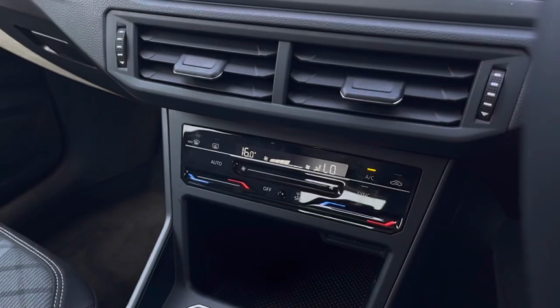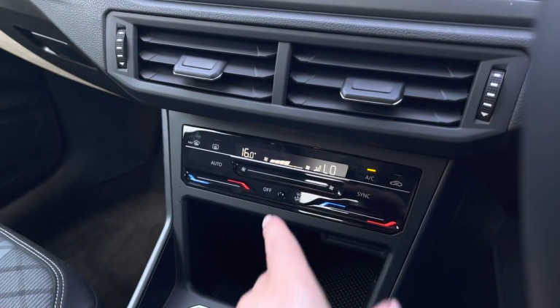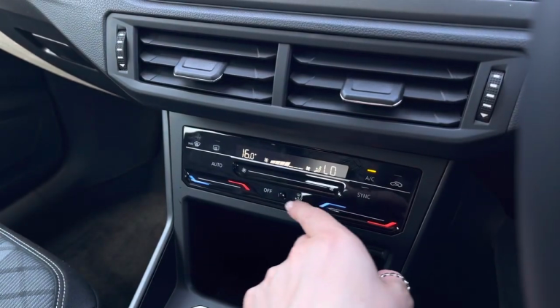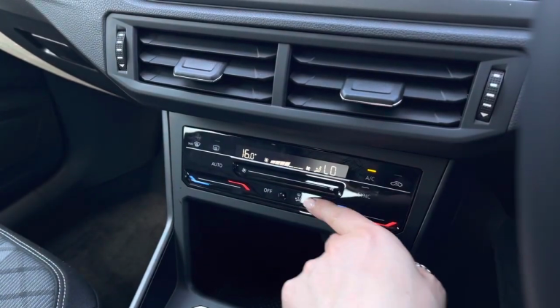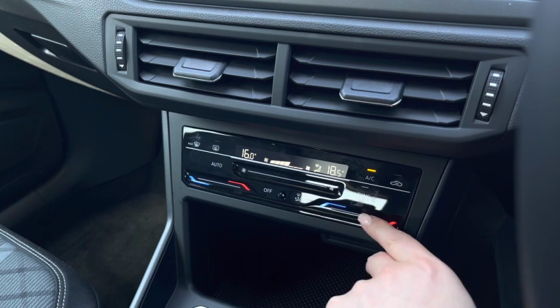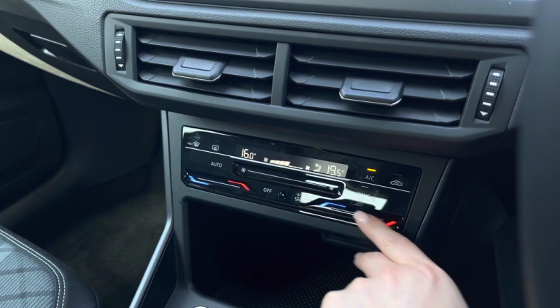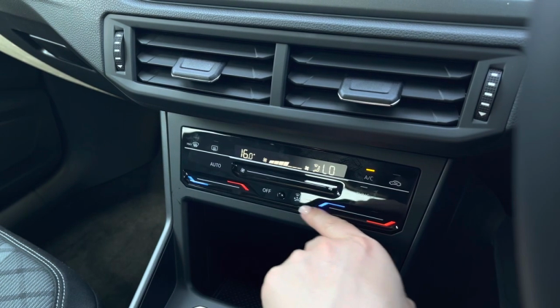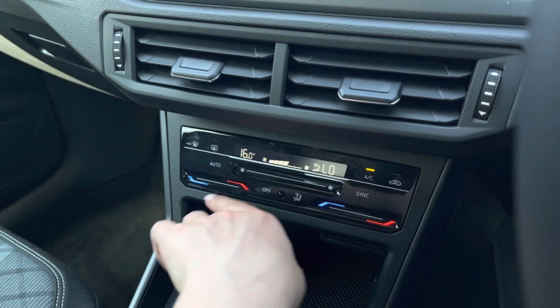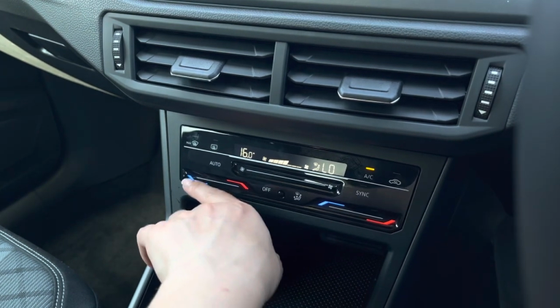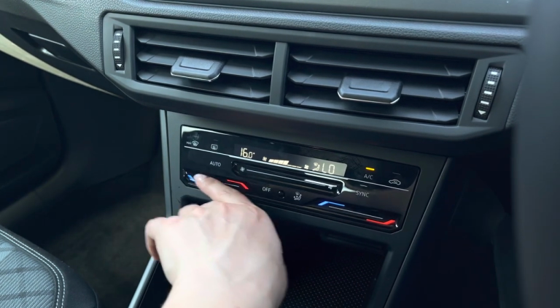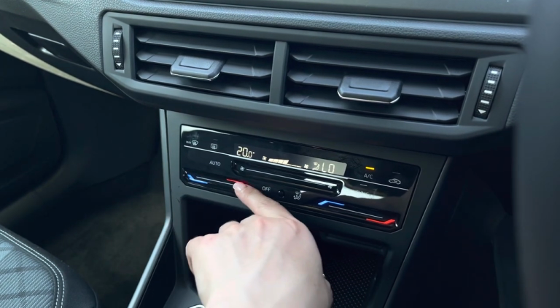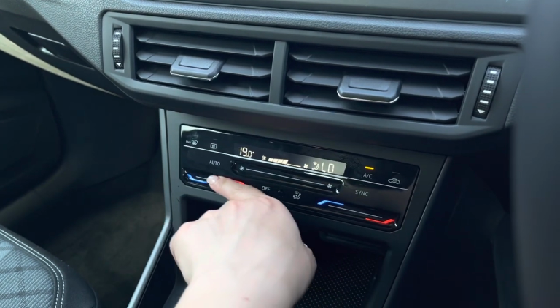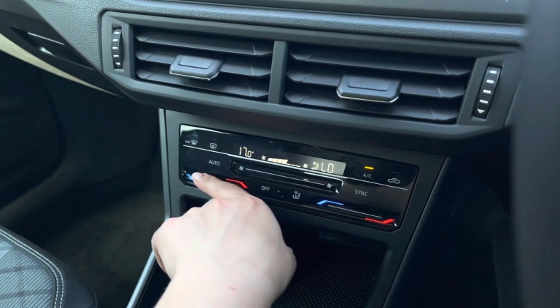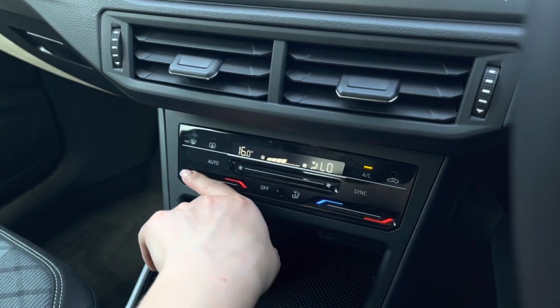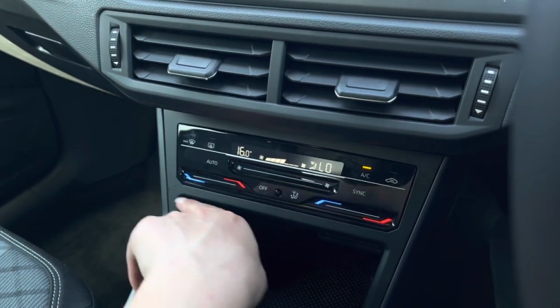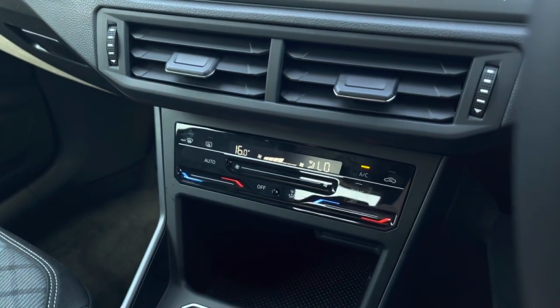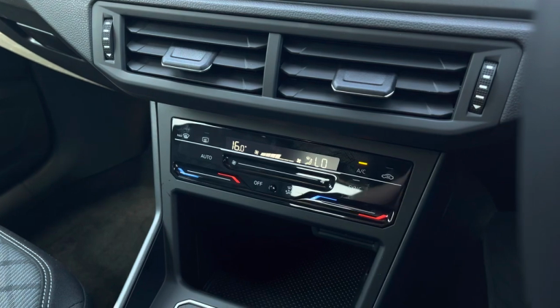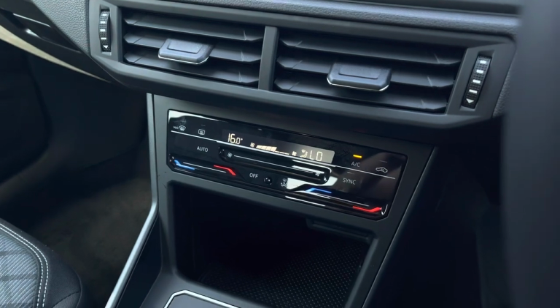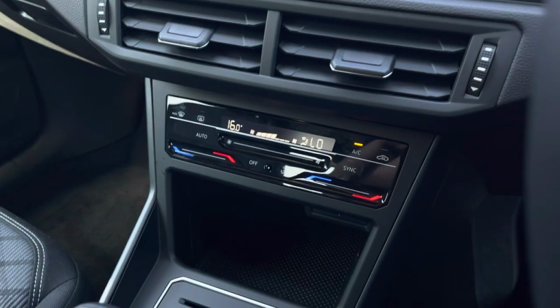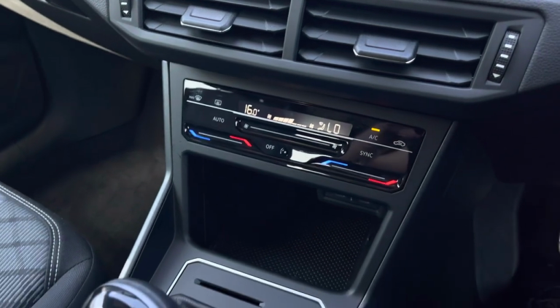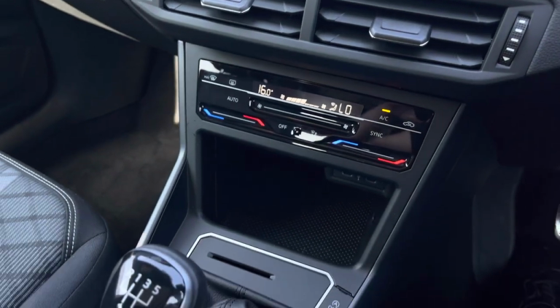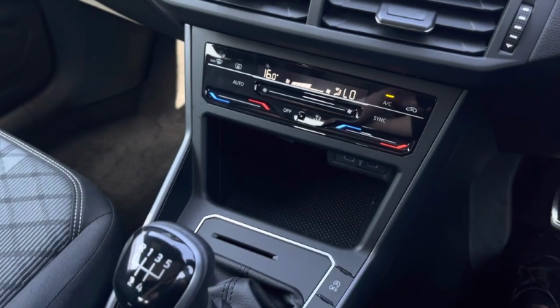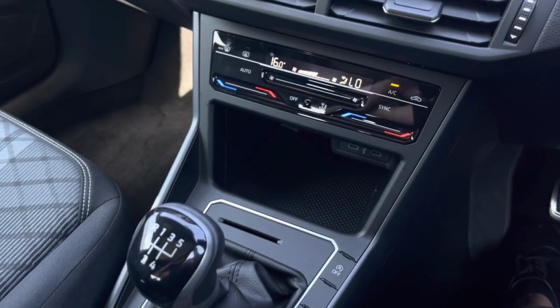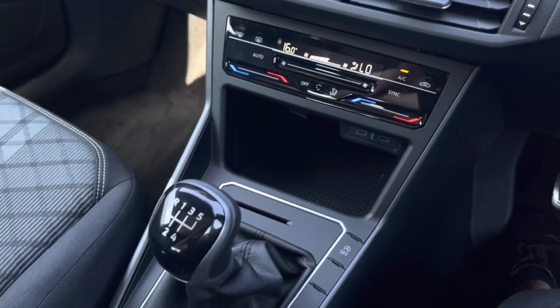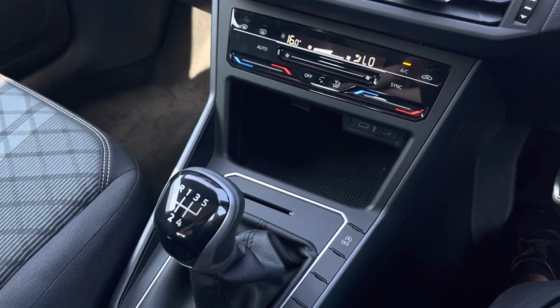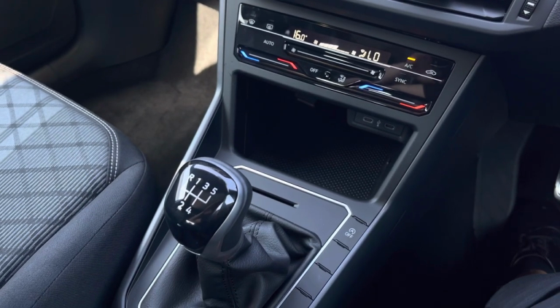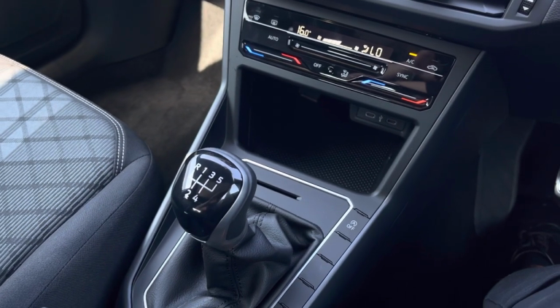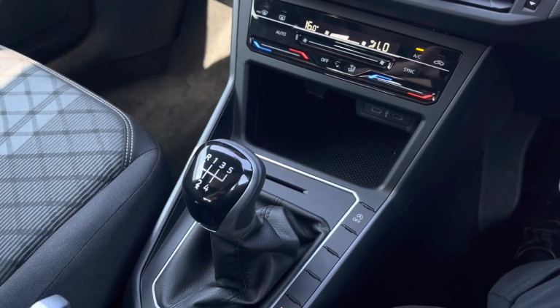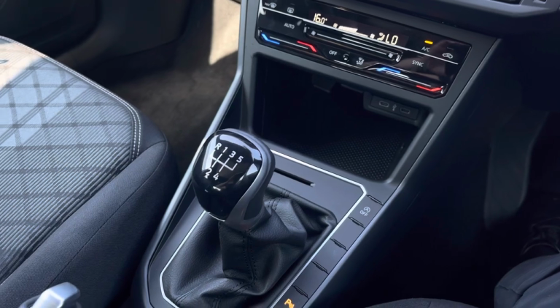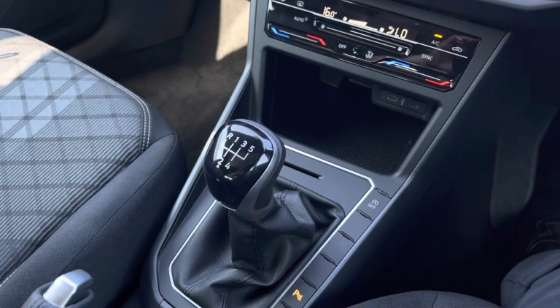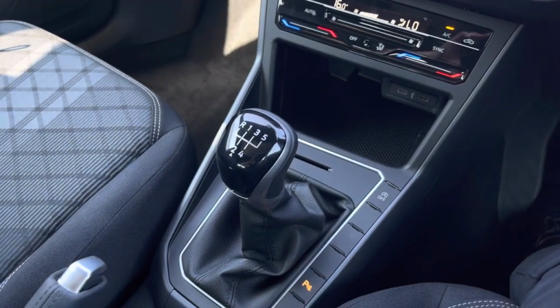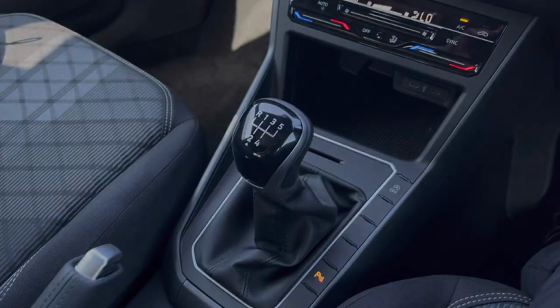This car features two-zone climate control, which allows the driver and front passenger to be in charge of their own individual temperature settings. You can alter the direction as well as the airflow. Just below, we have two USB points to charge media devices, followed by a manual gear stick and handbrake.